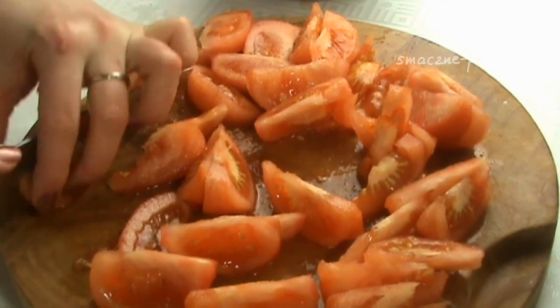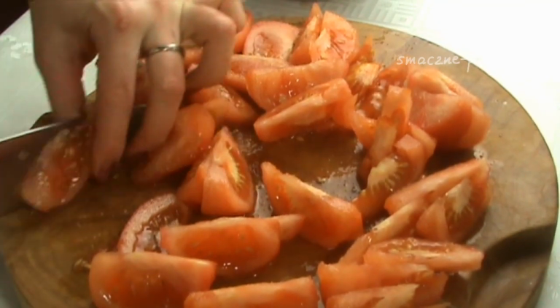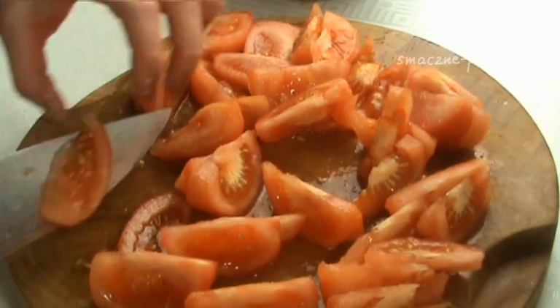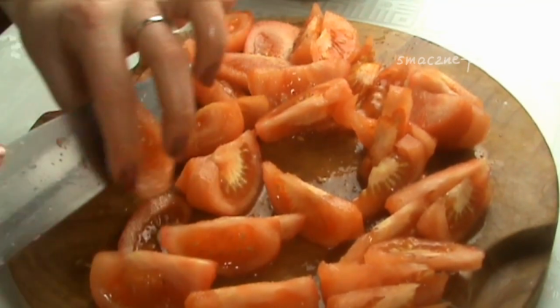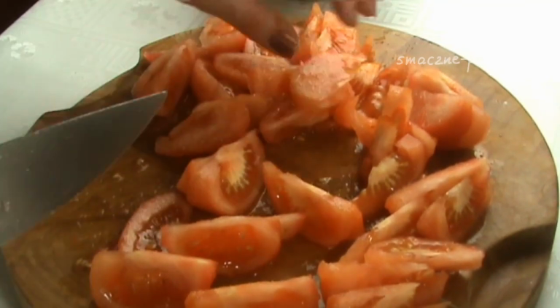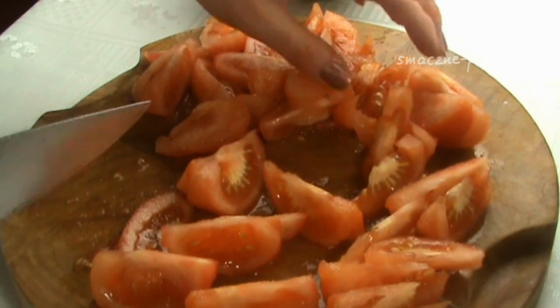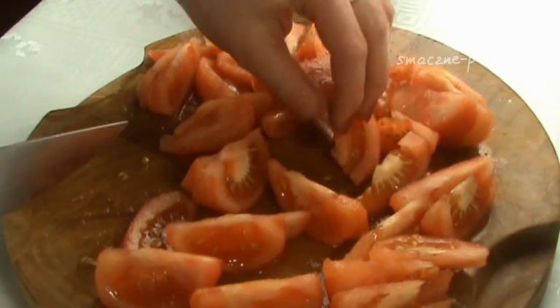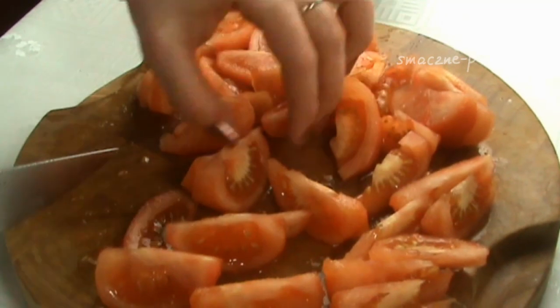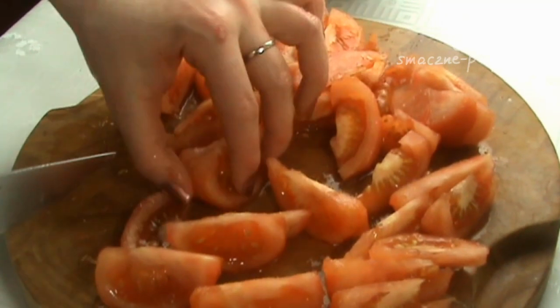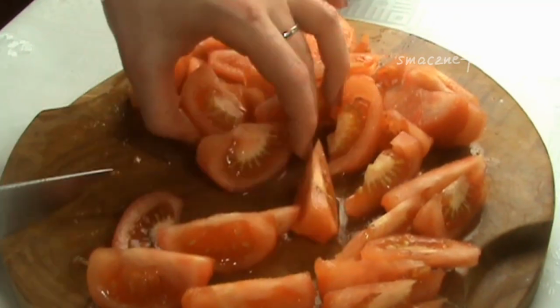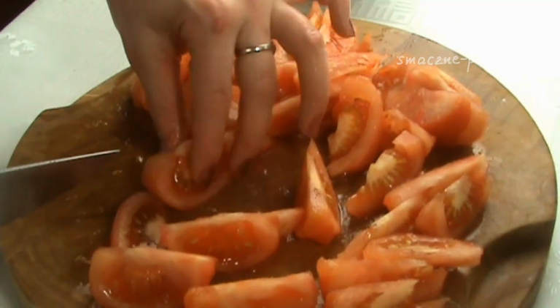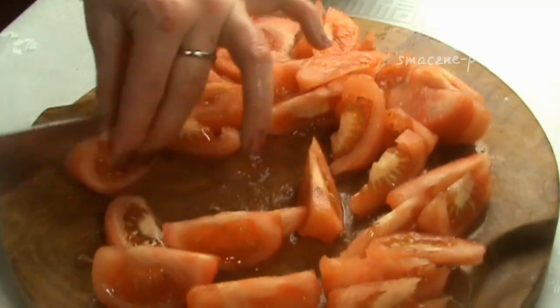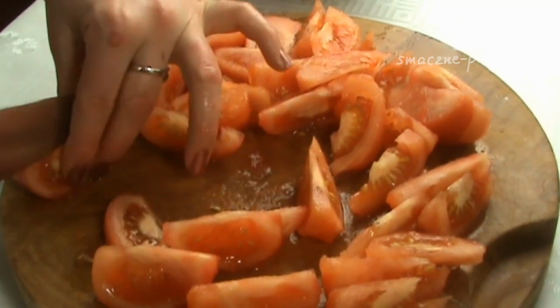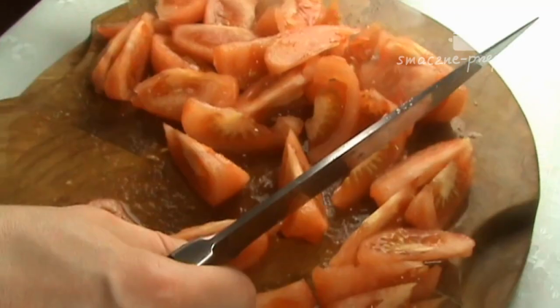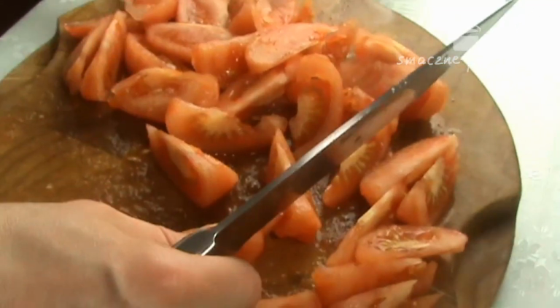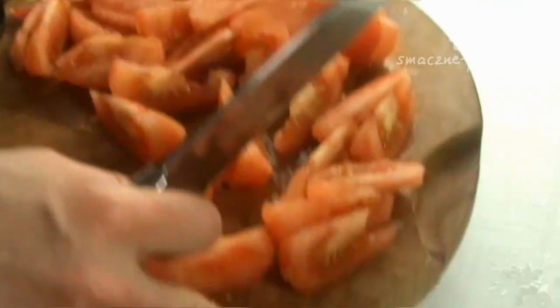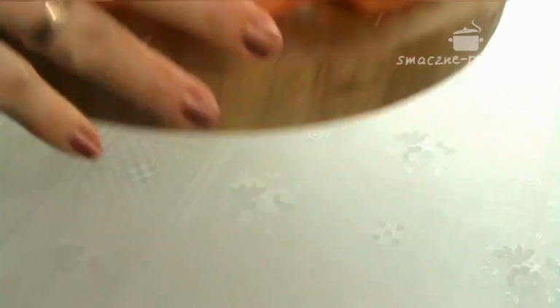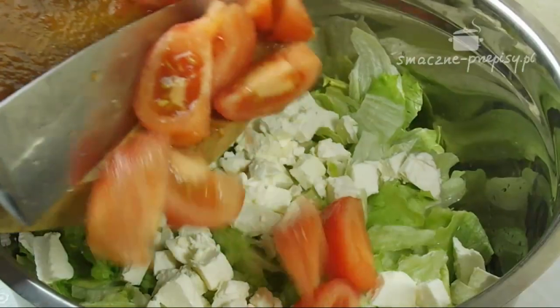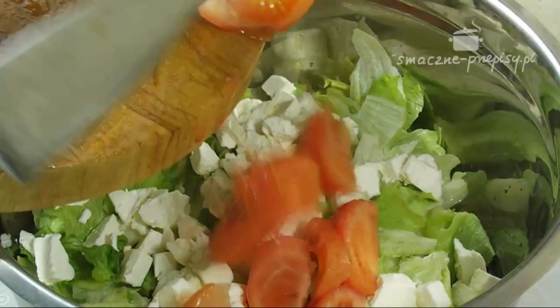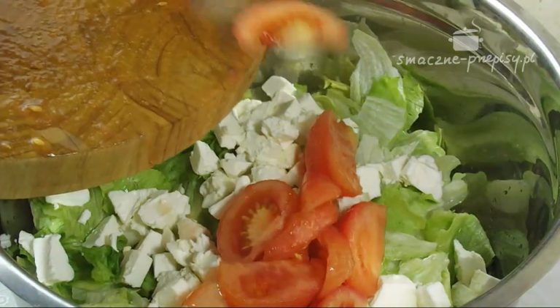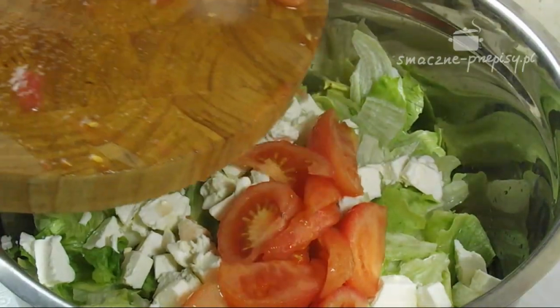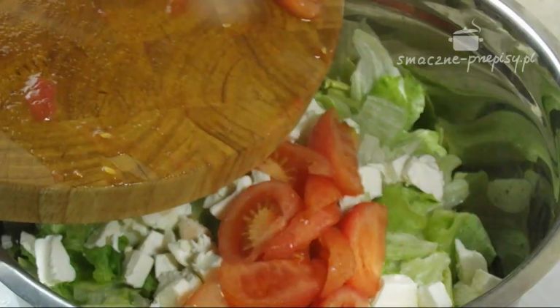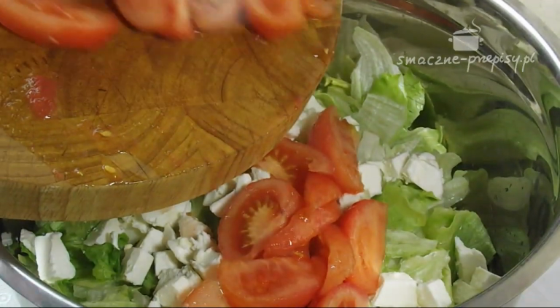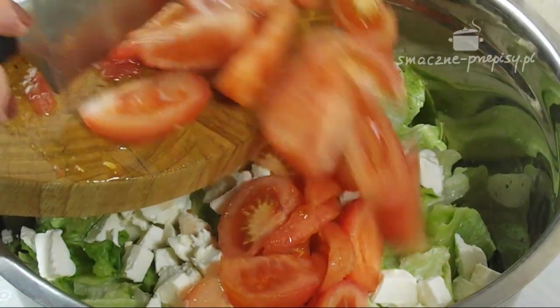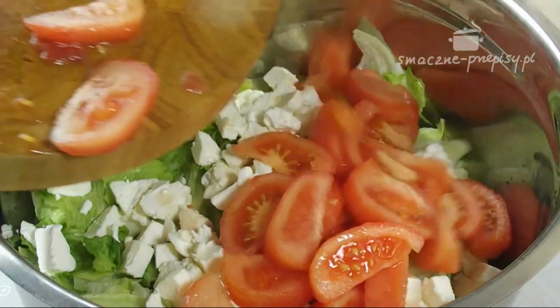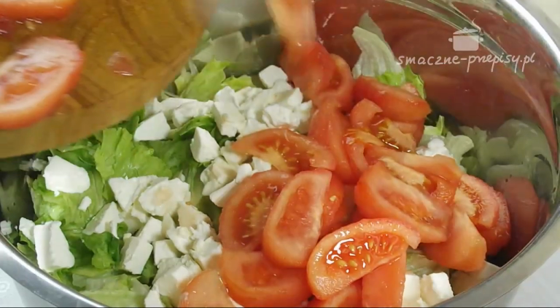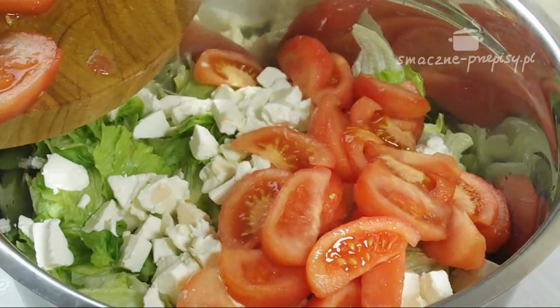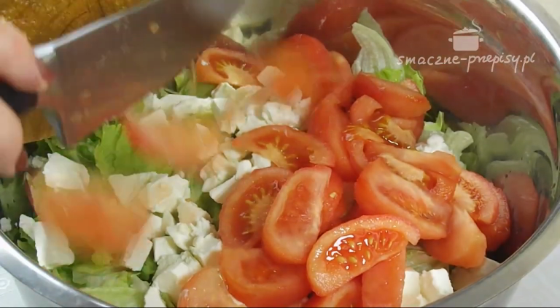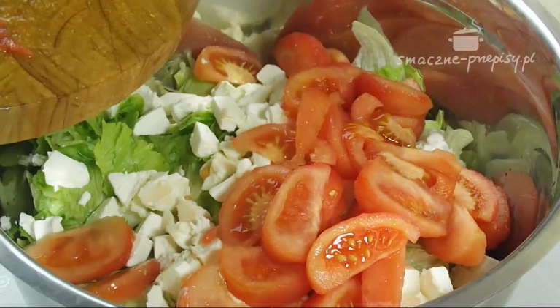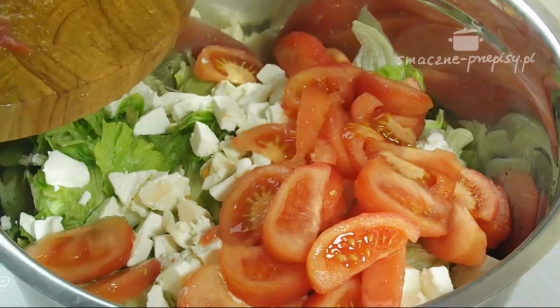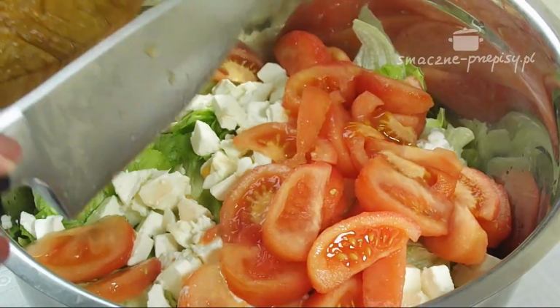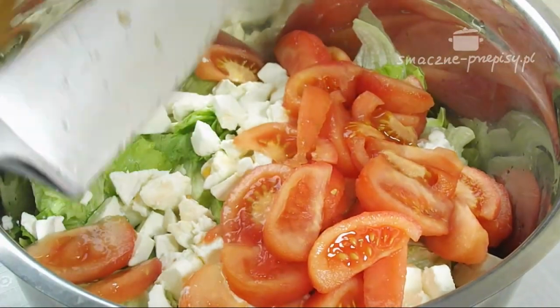Pokrojone pomidory wrzucamy do miski, w której mamy wcześniej ułożone składniki.